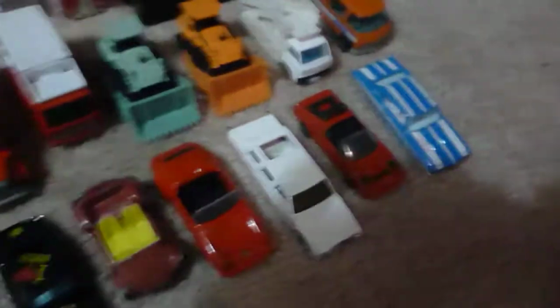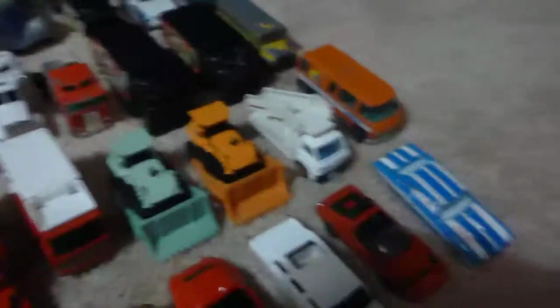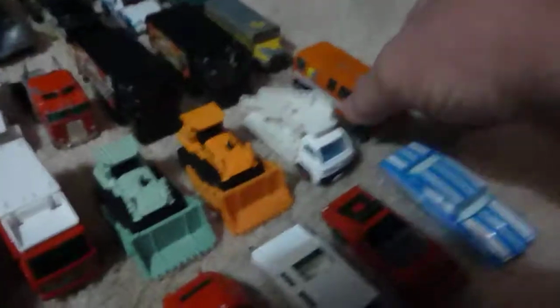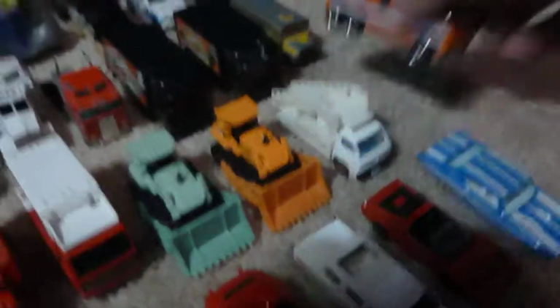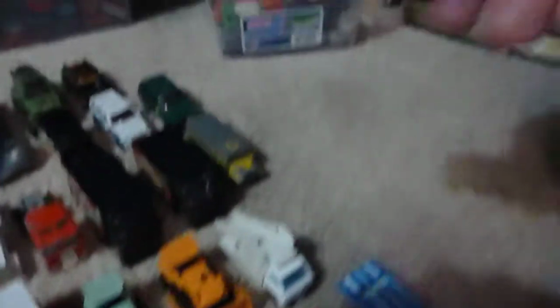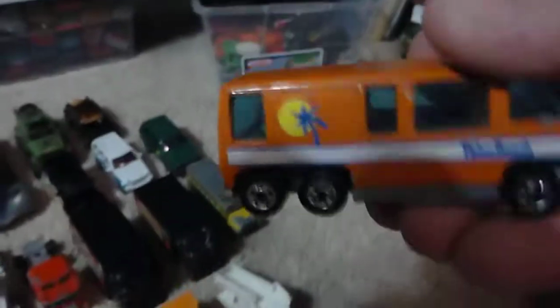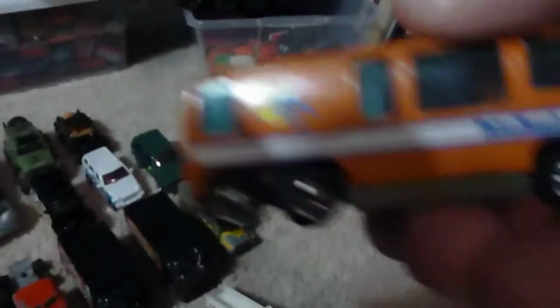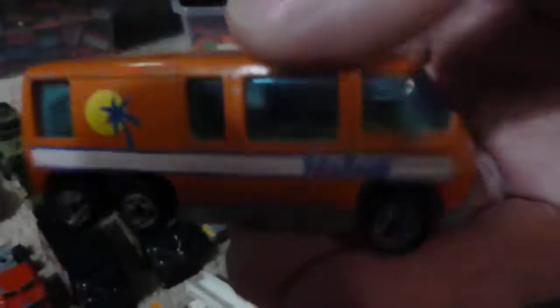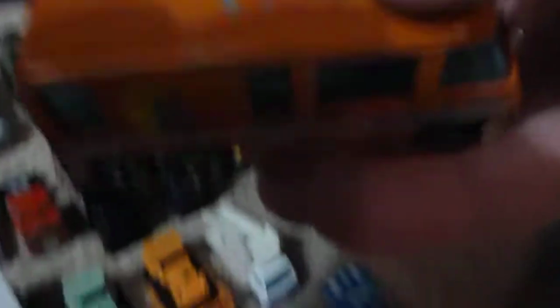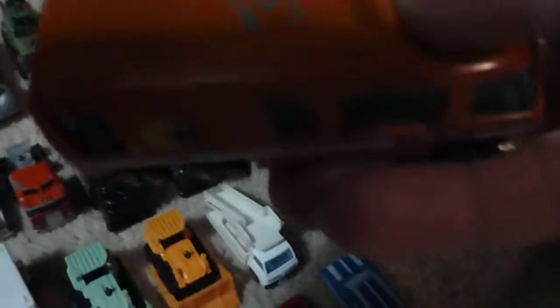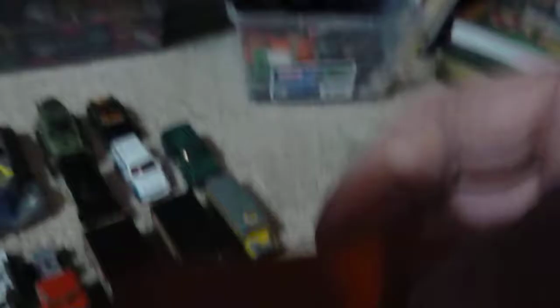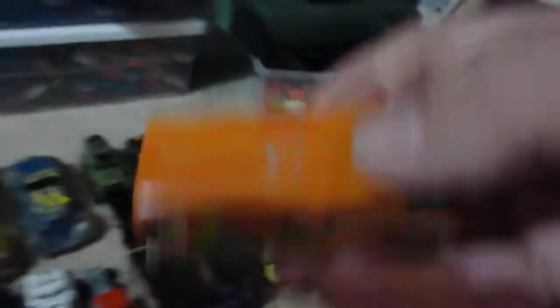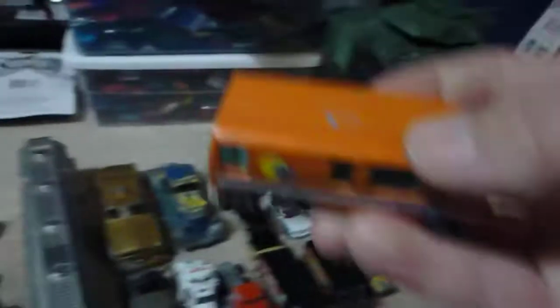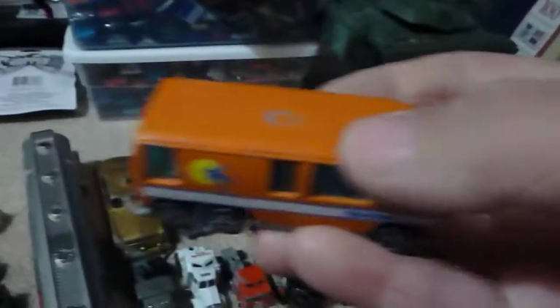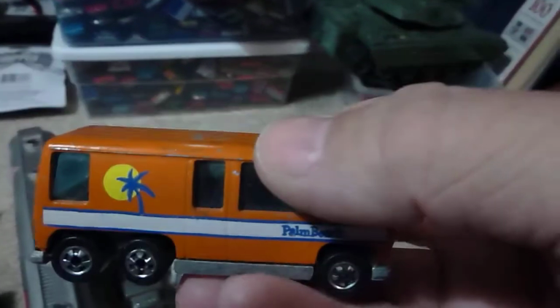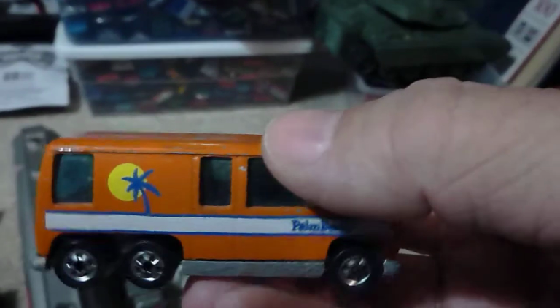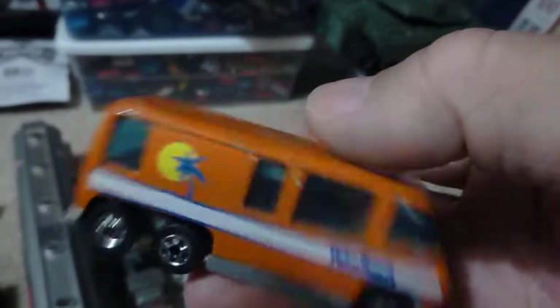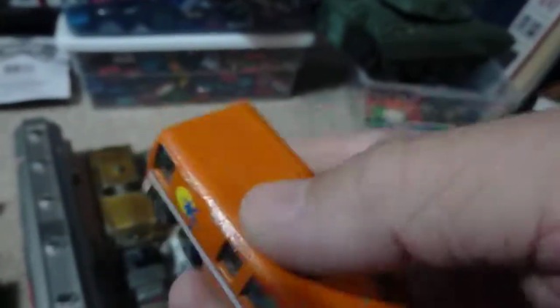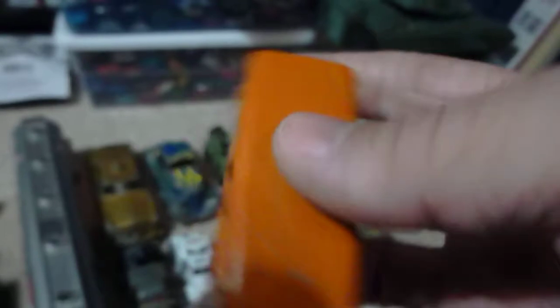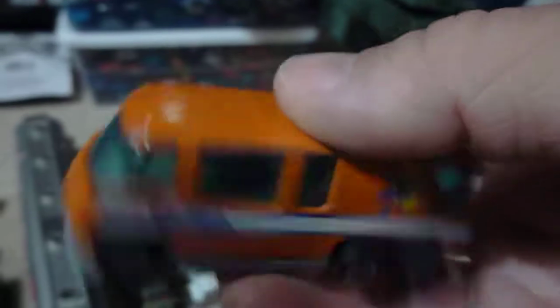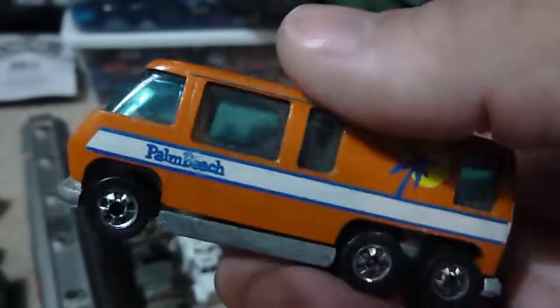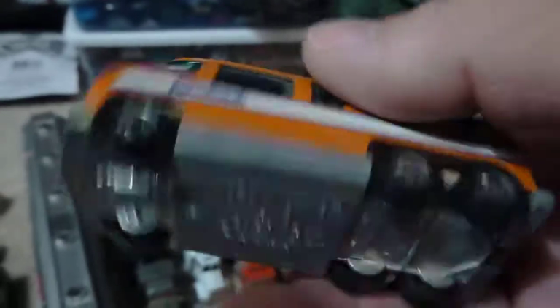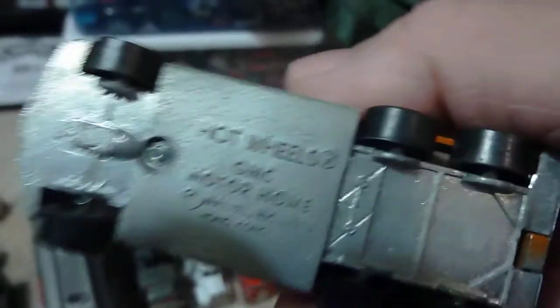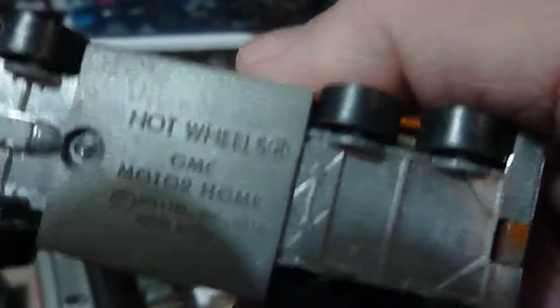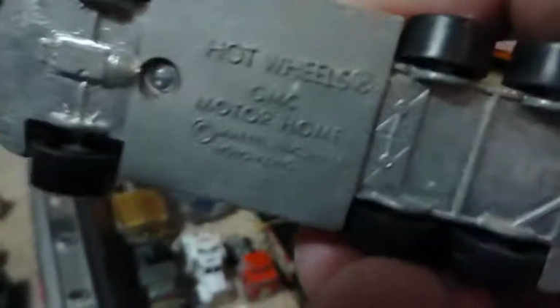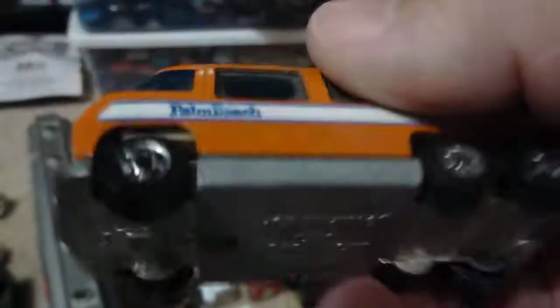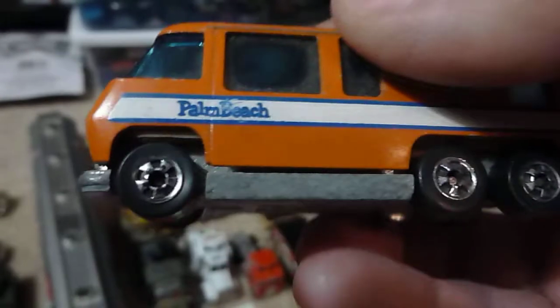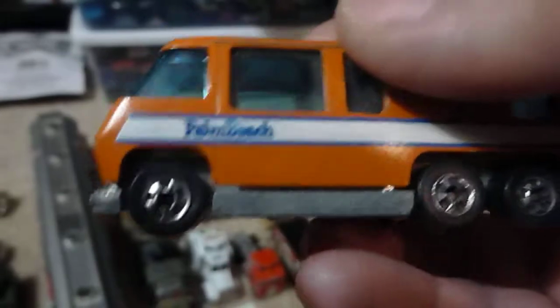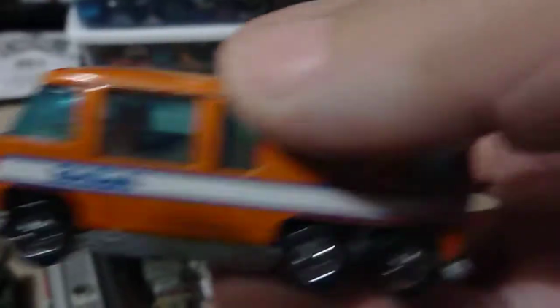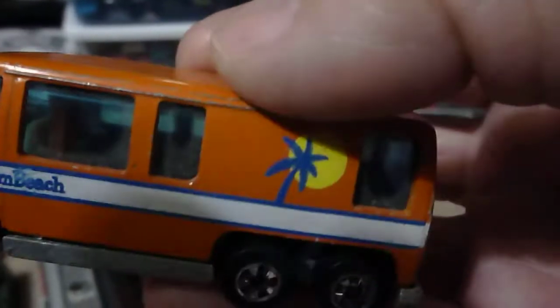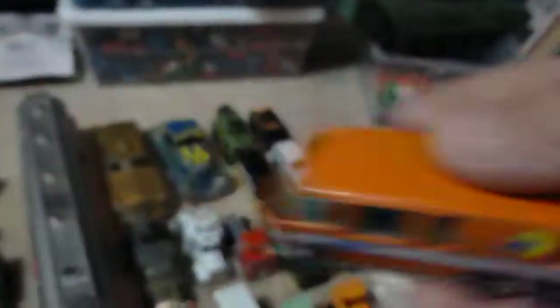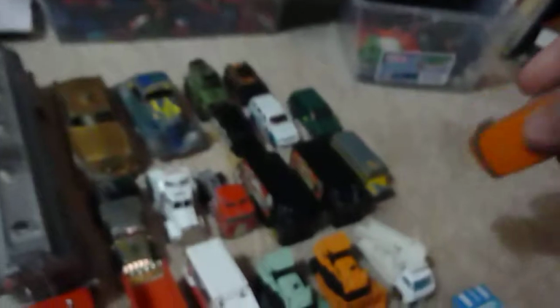Got this really clean GMC motorhome — got a little paint loss up here but otherwise pretty clean. Metal bottom, pretty good shape.